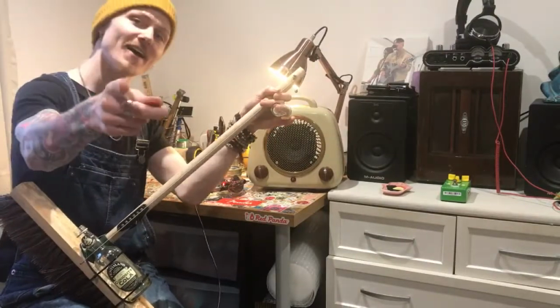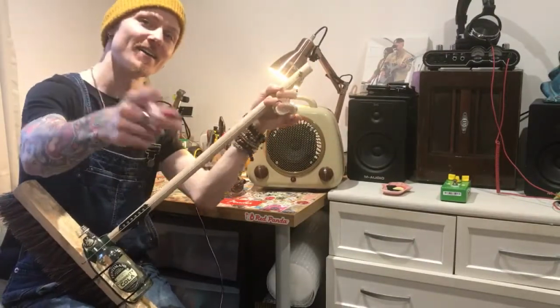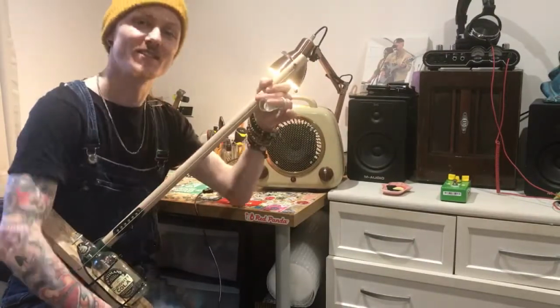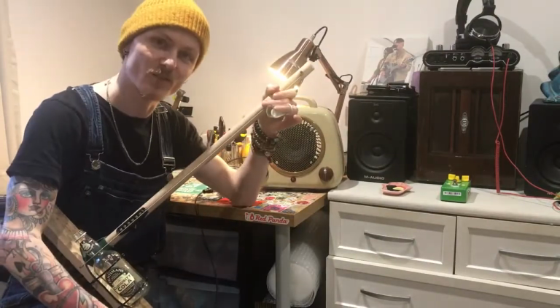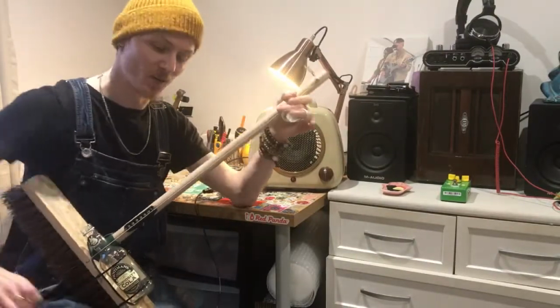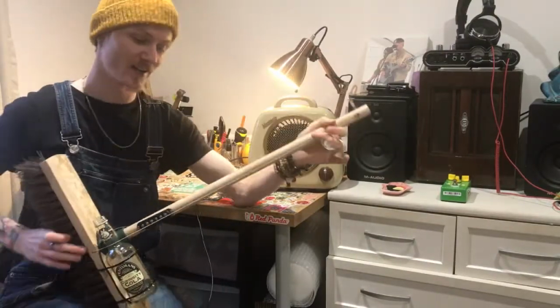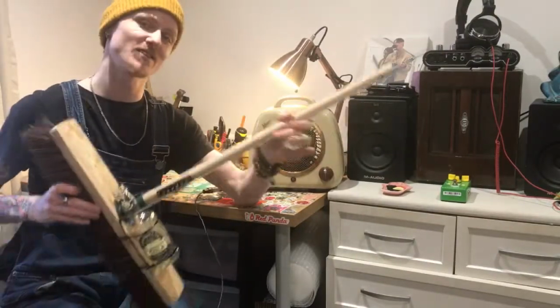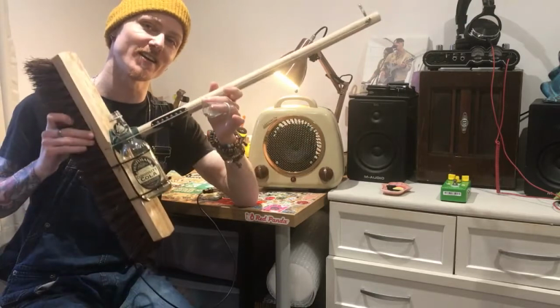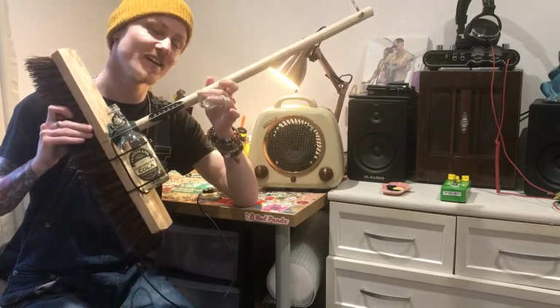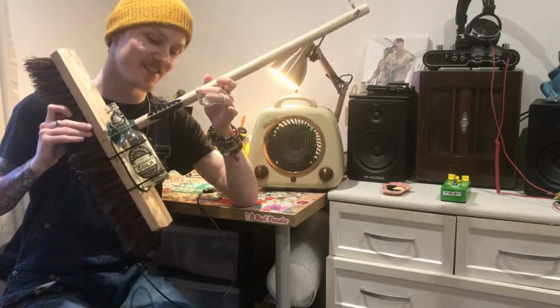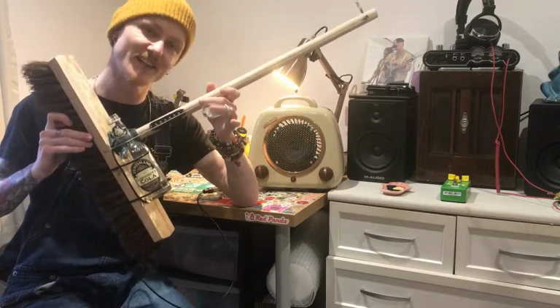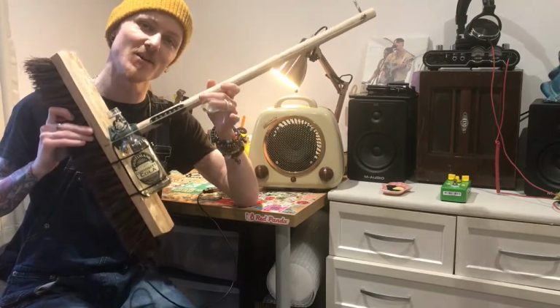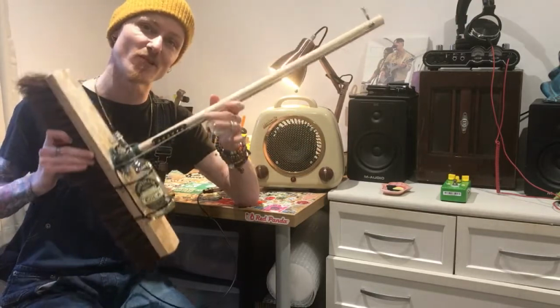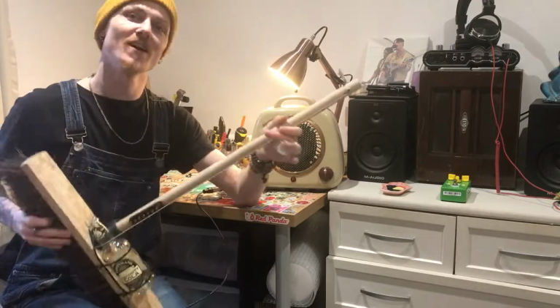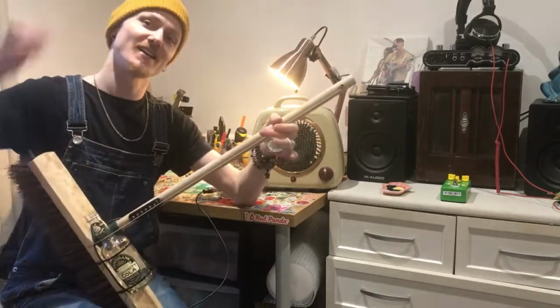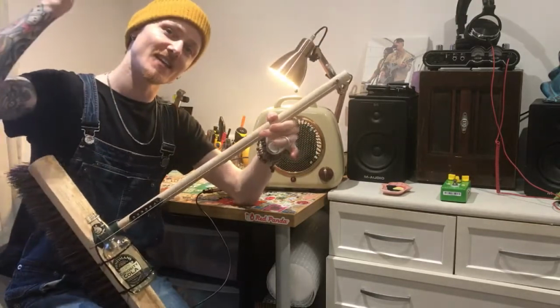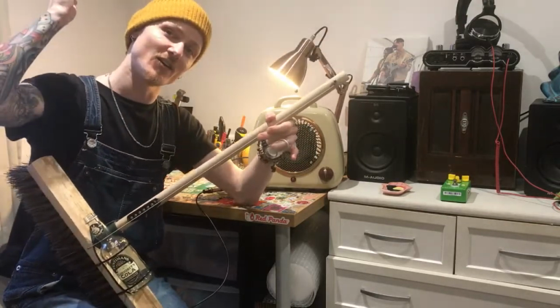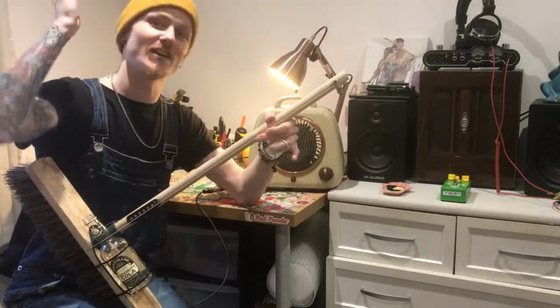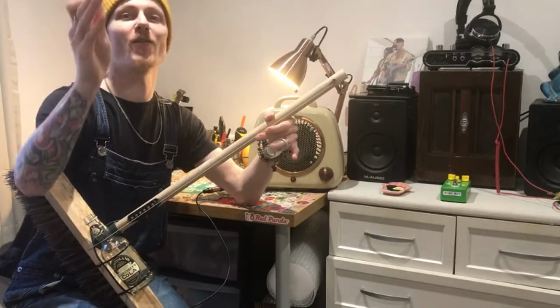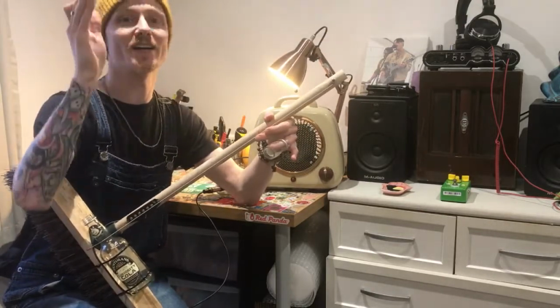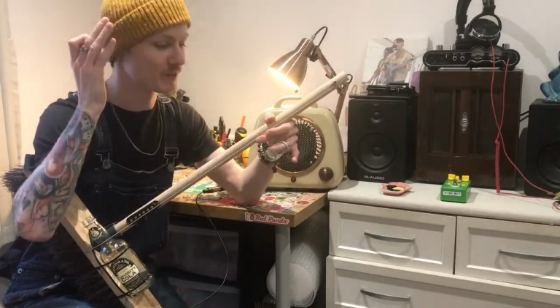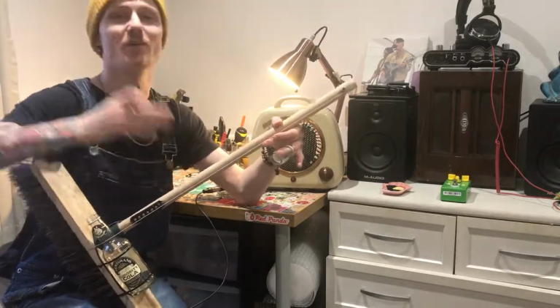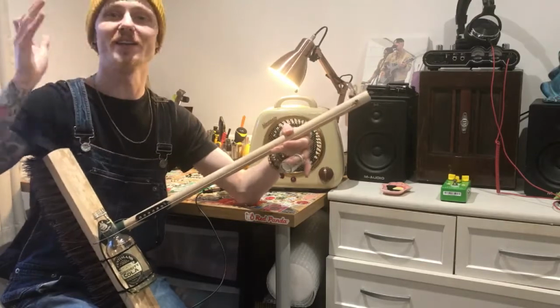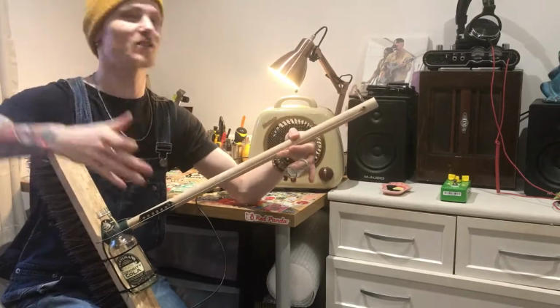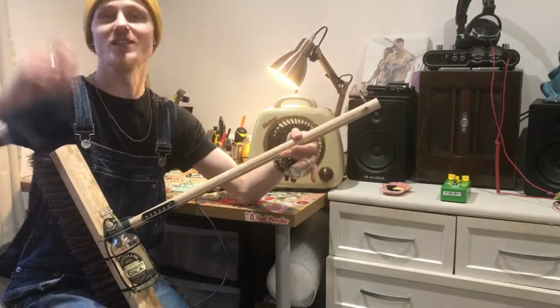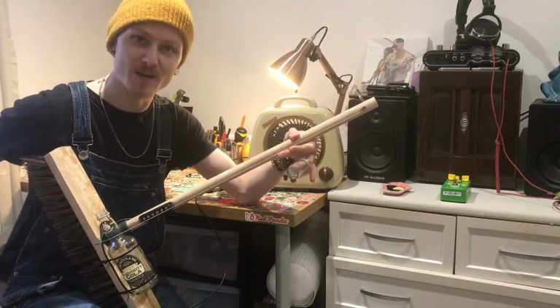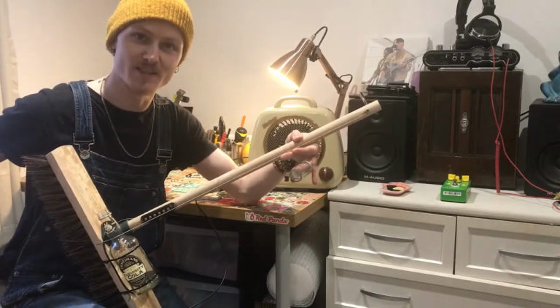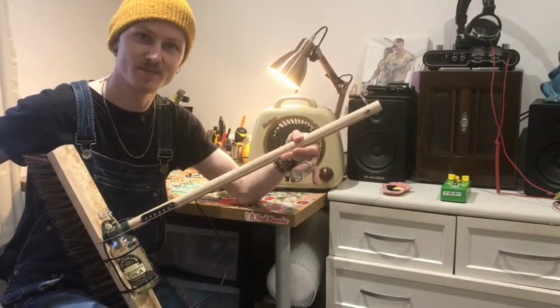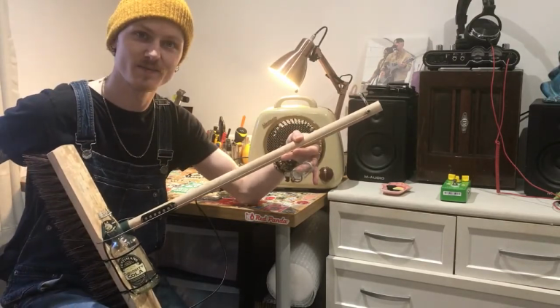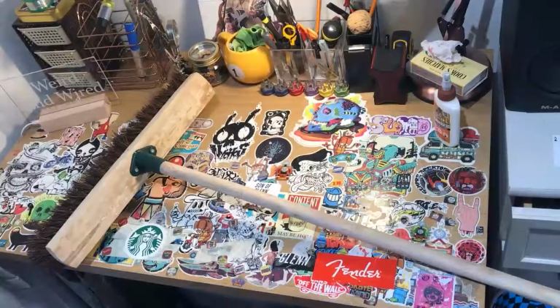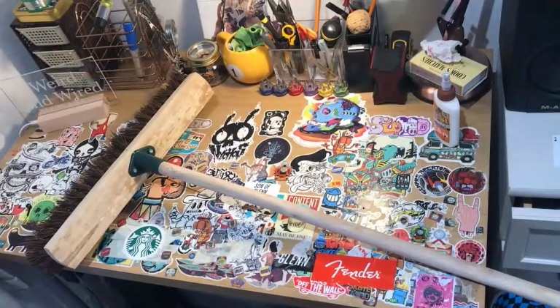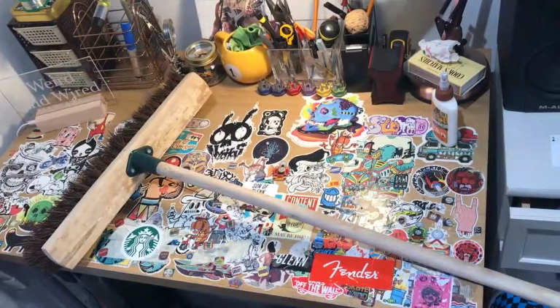Hey, this is Danny from Weird and Wired, and this right here is the diddly bow broom. Let's have a look at how the heck you can make one of these crazy contraptions.